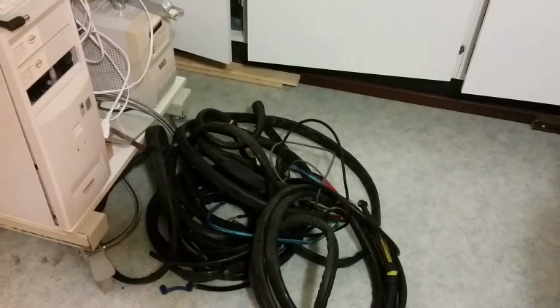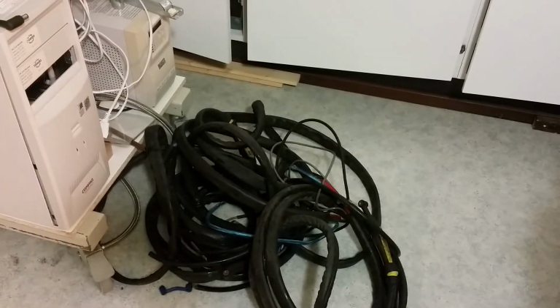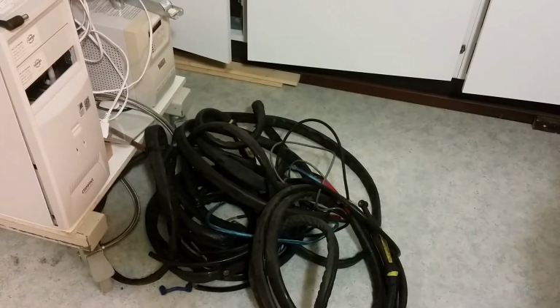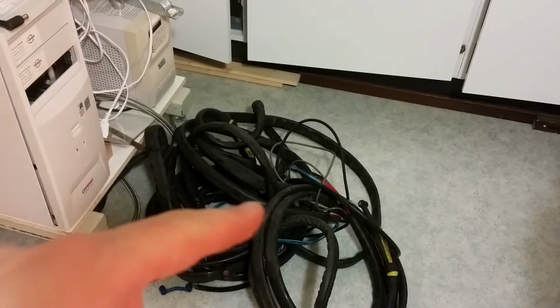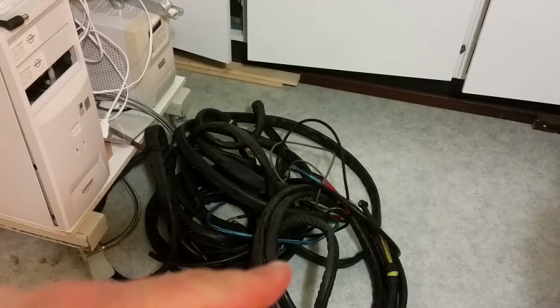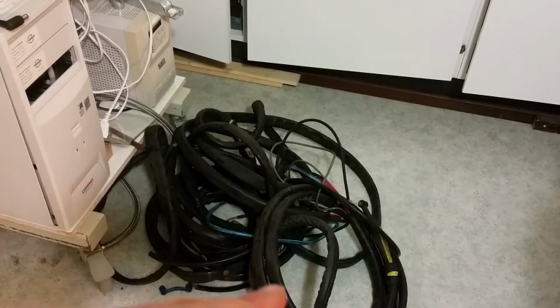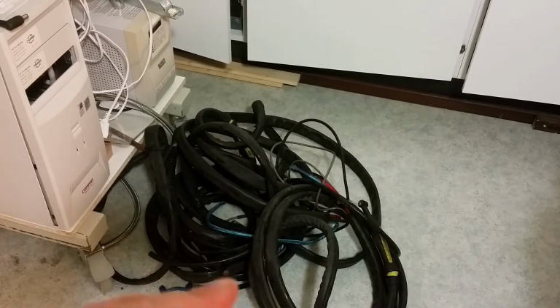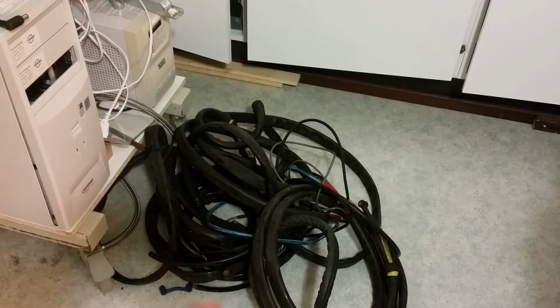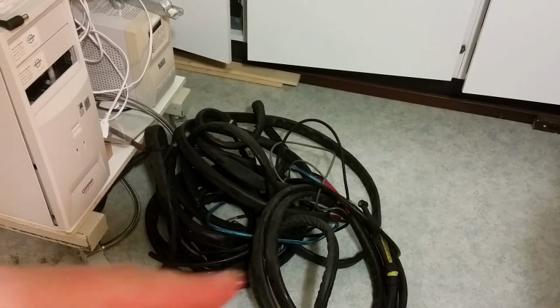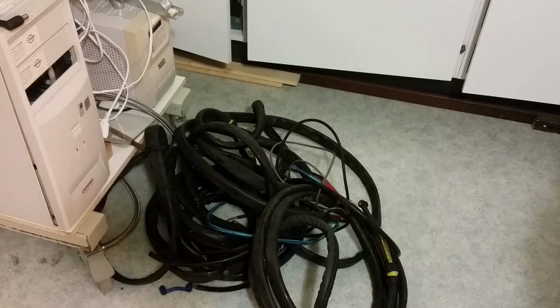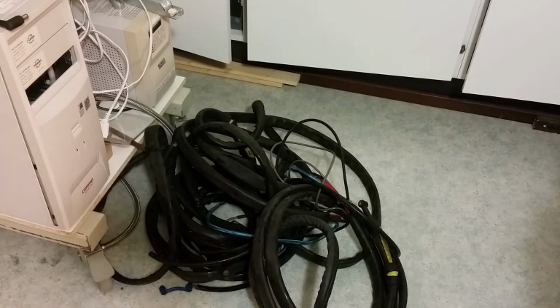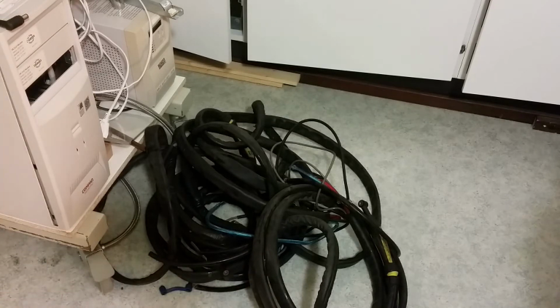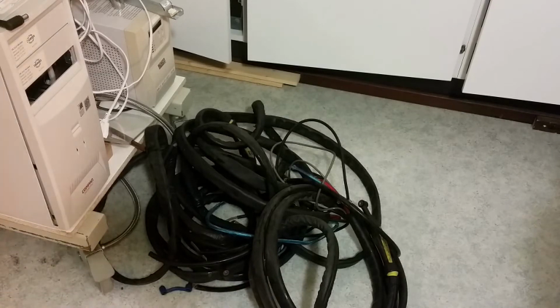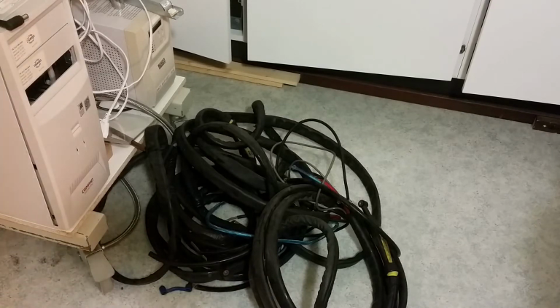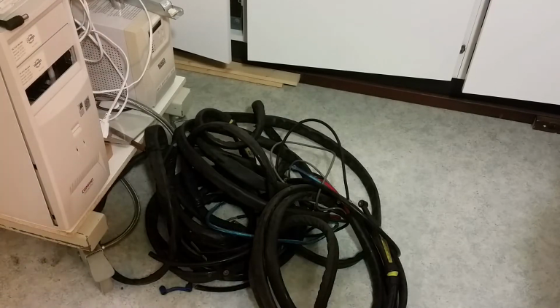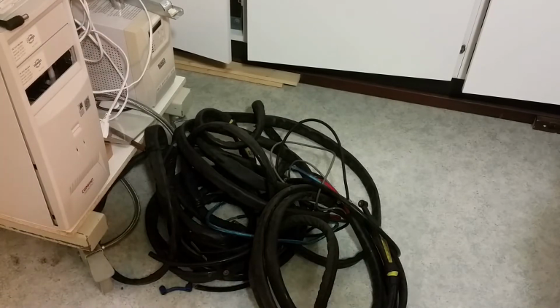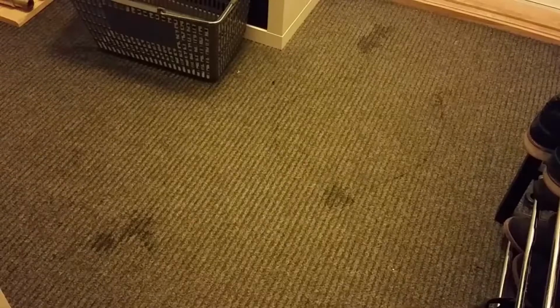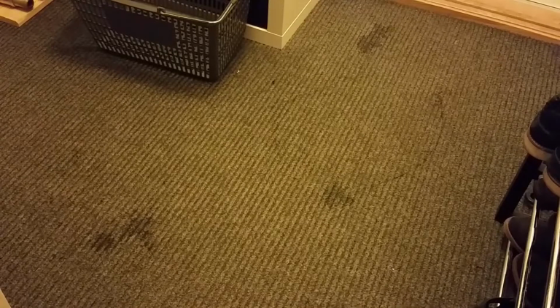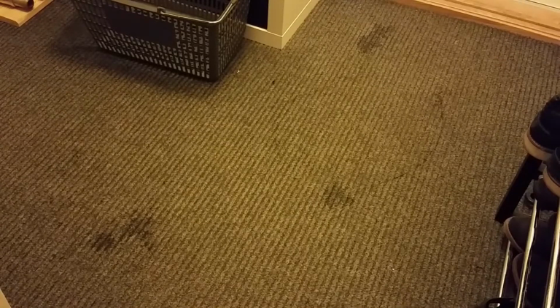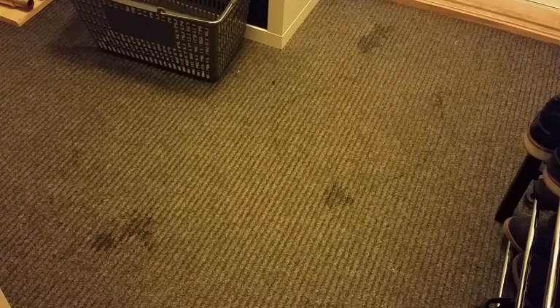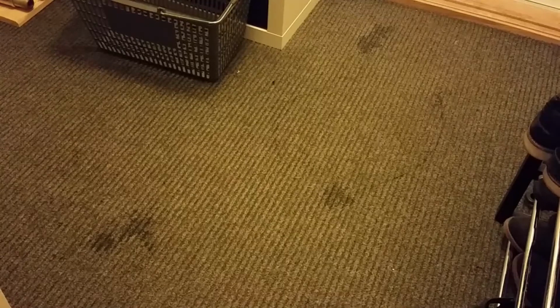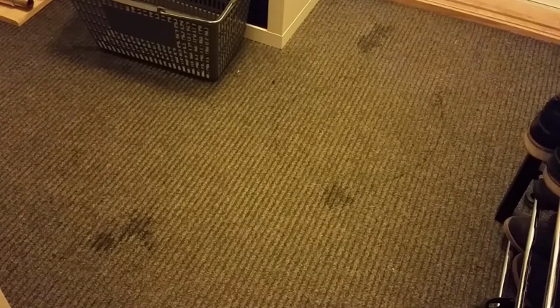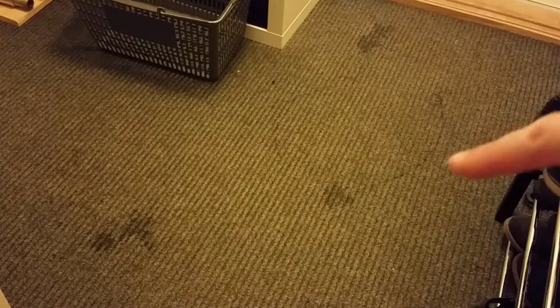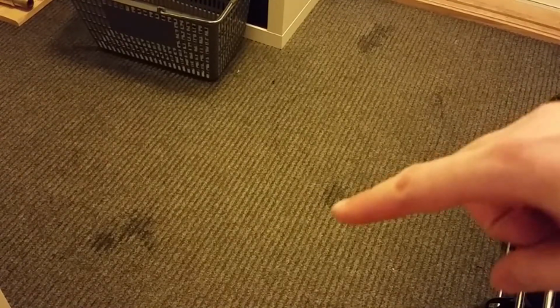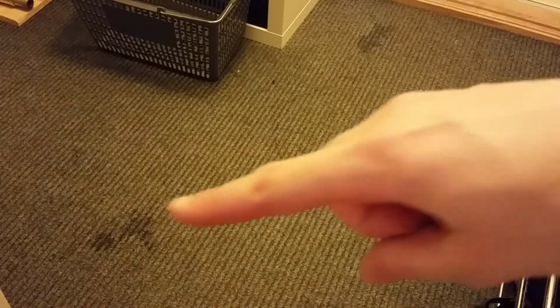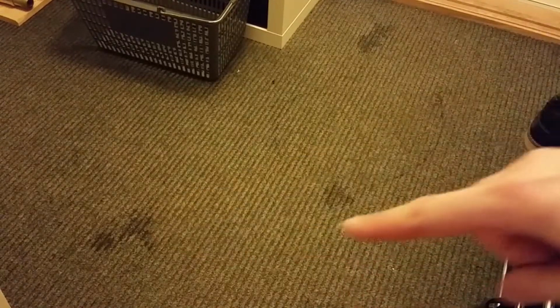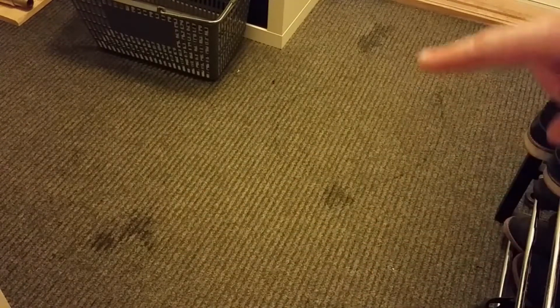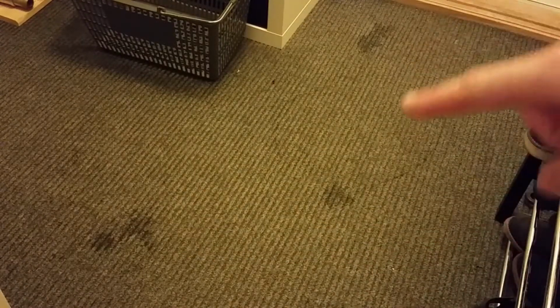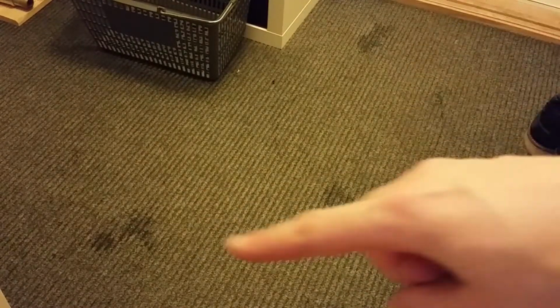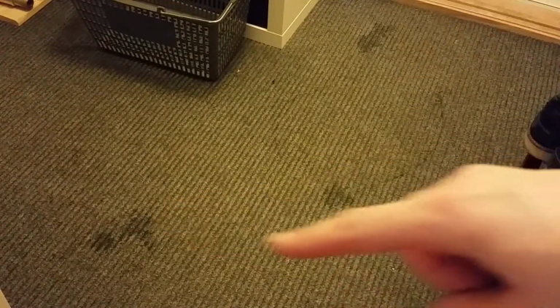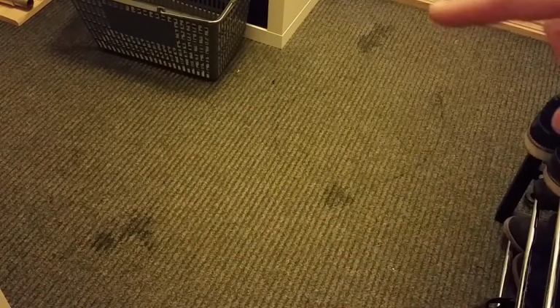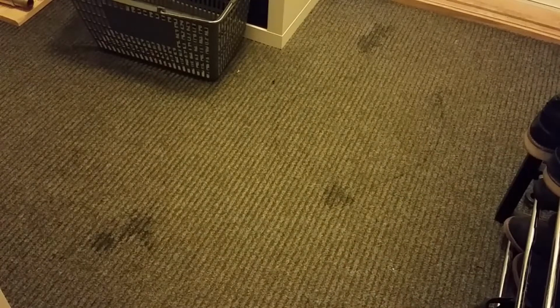I thought we can take apart one of these cables here and see how they work and how they are made. I didn't know that this was water cooled. I made a huge mess when I took them in.